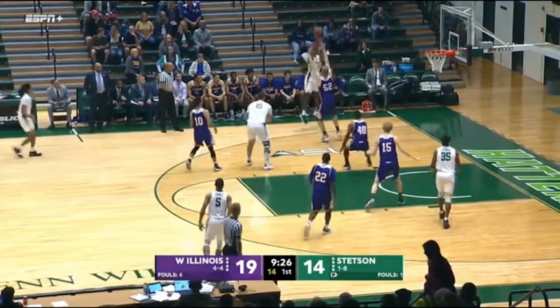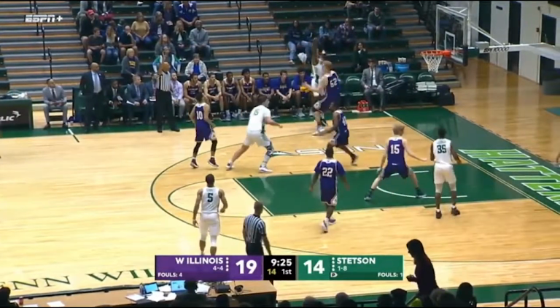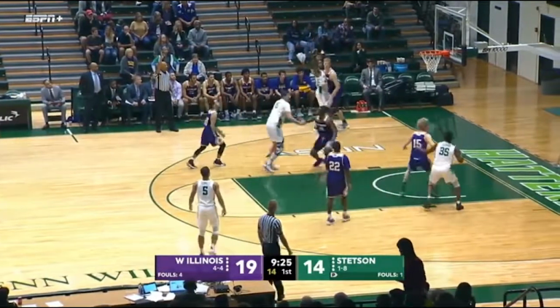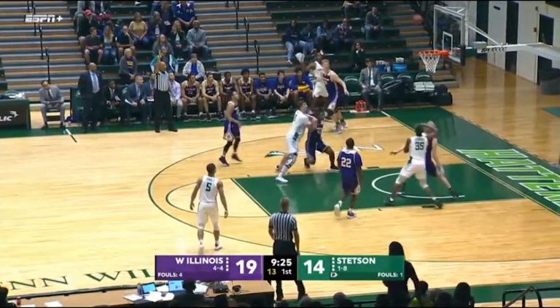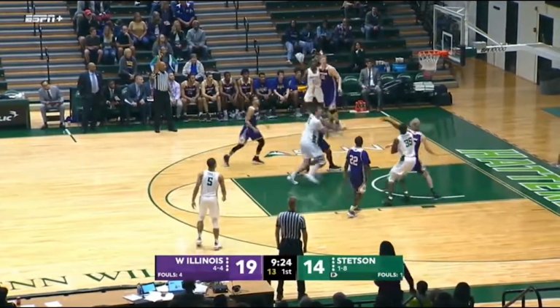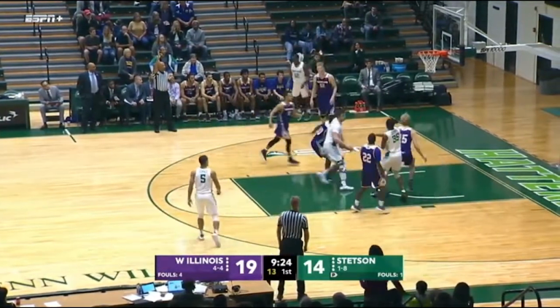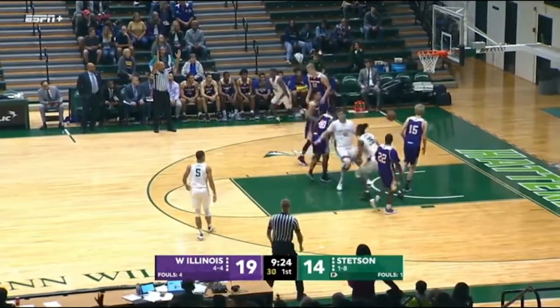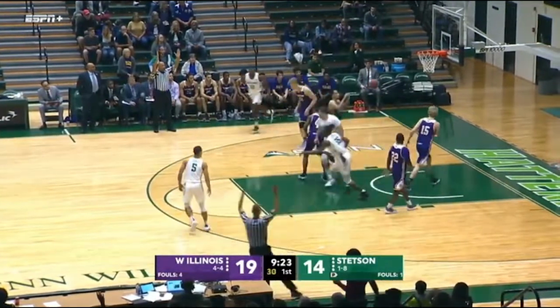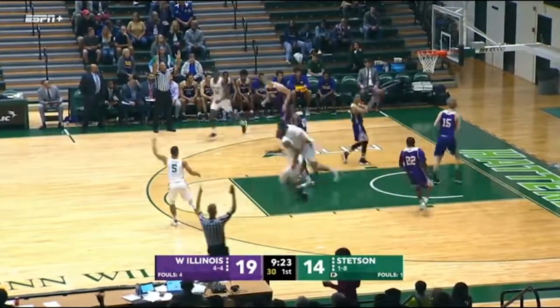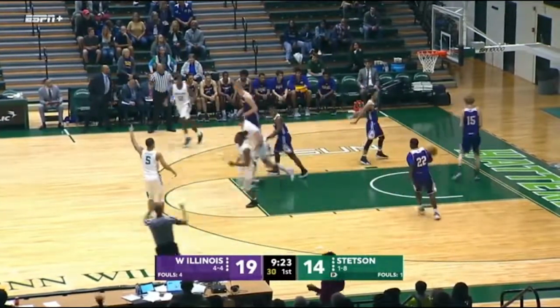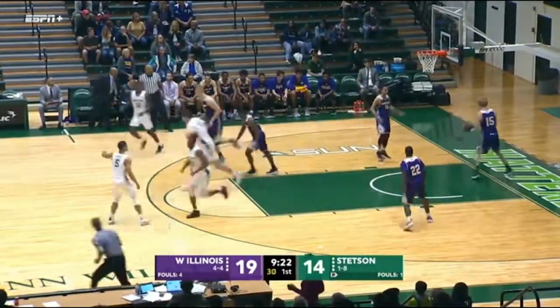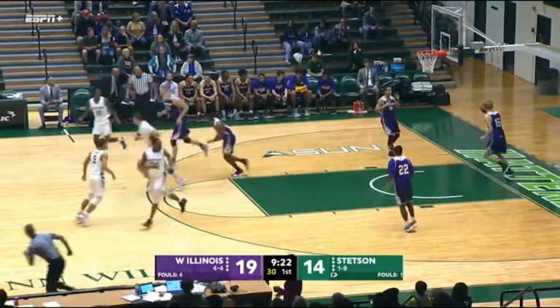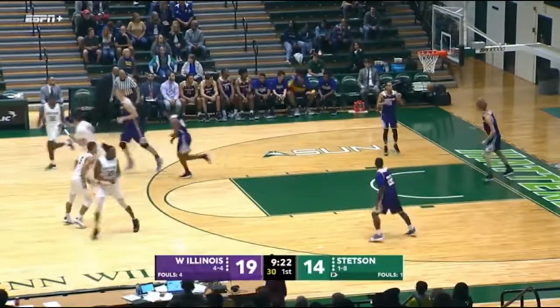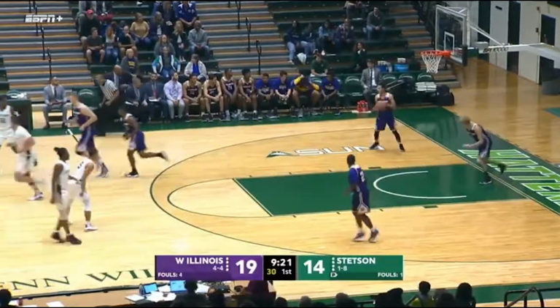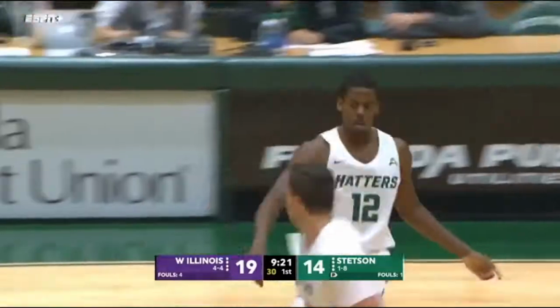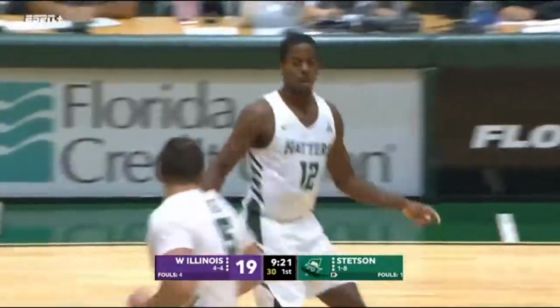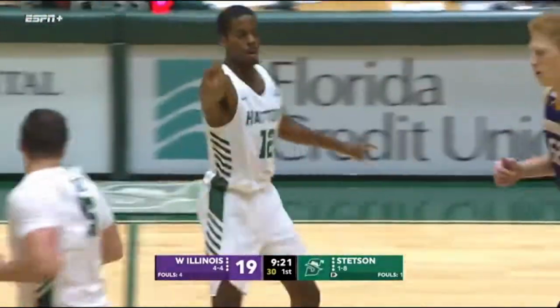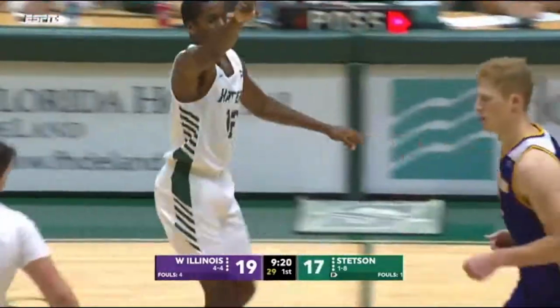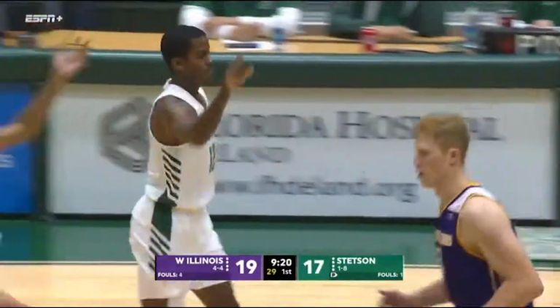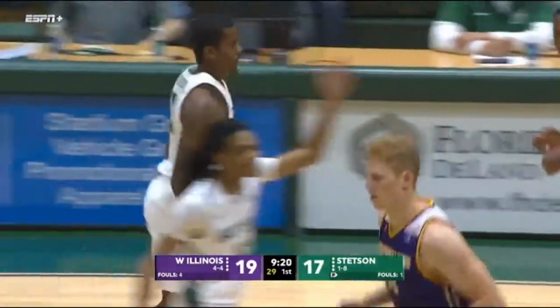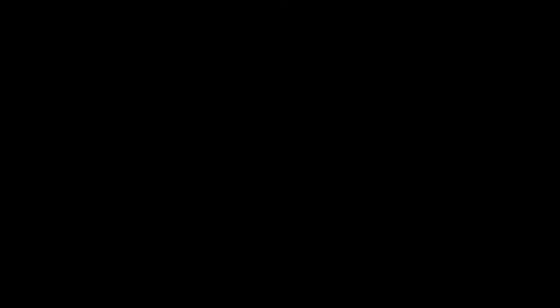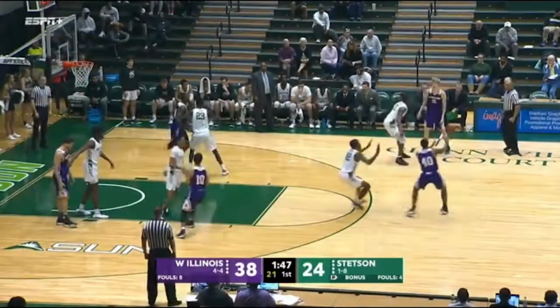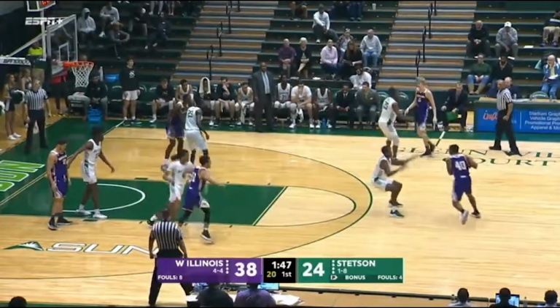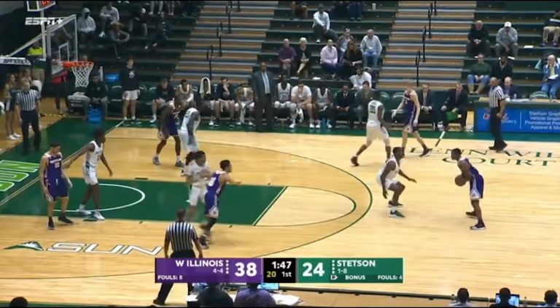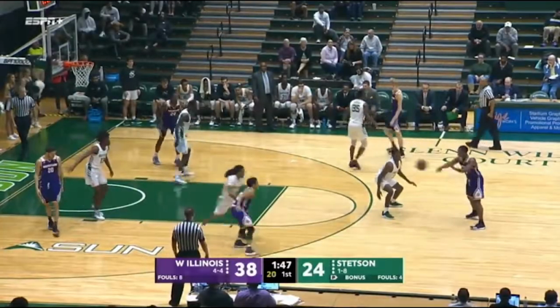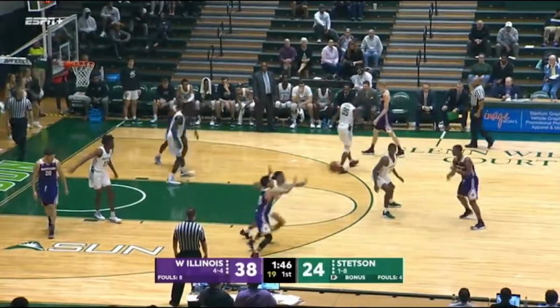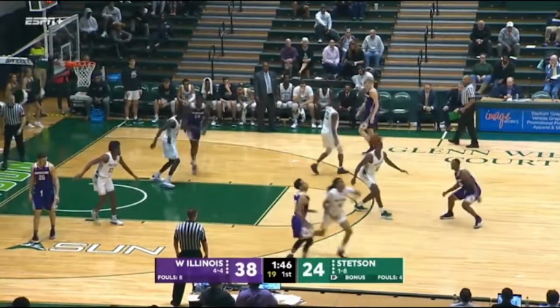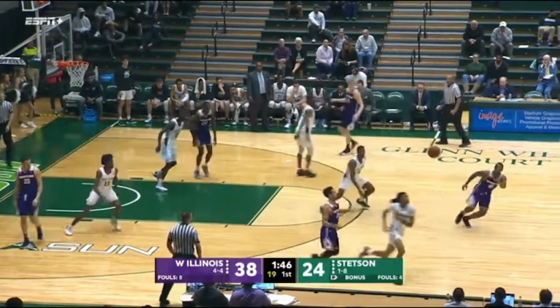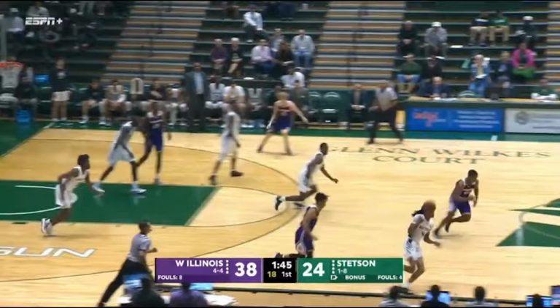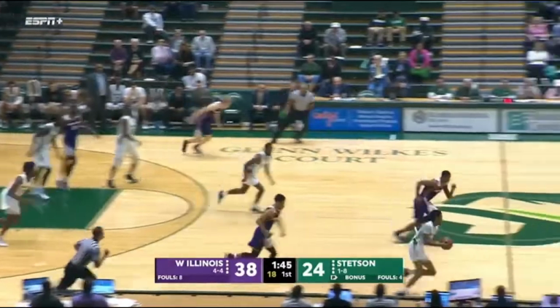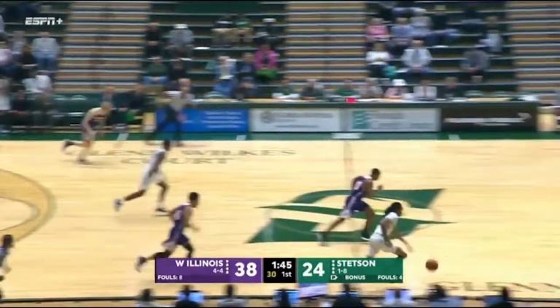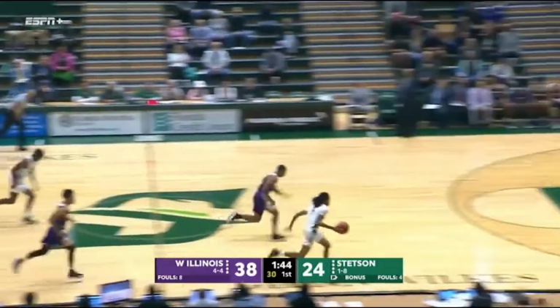Crutchfield, he's got a pop at three, and here's the first college points for Jalen Crutchfield. It feels like they've been shooting with five or six seconds gone.